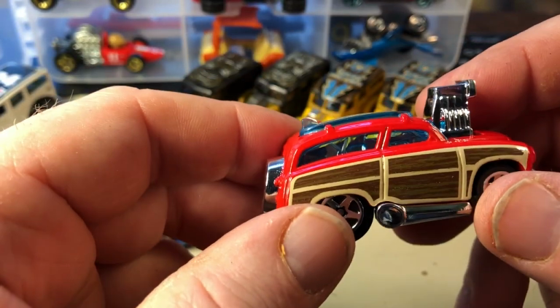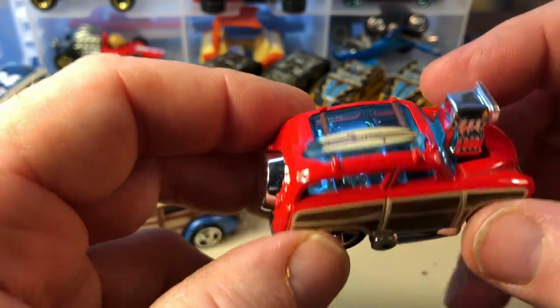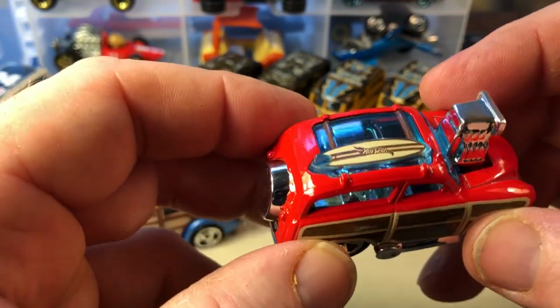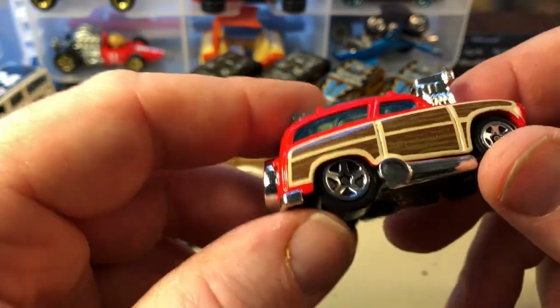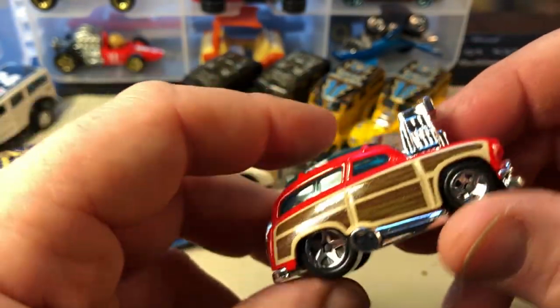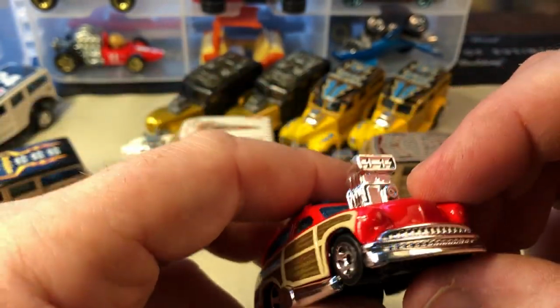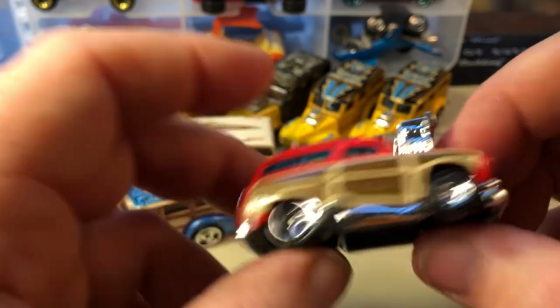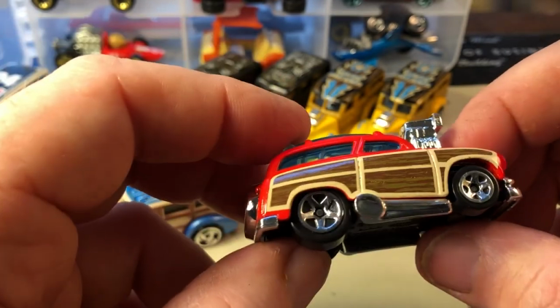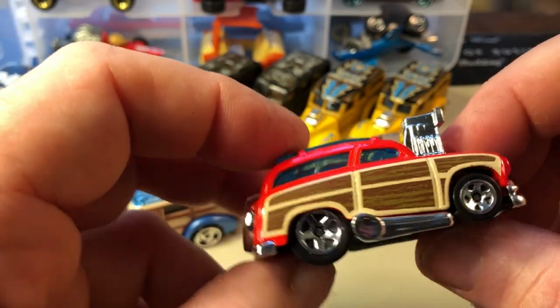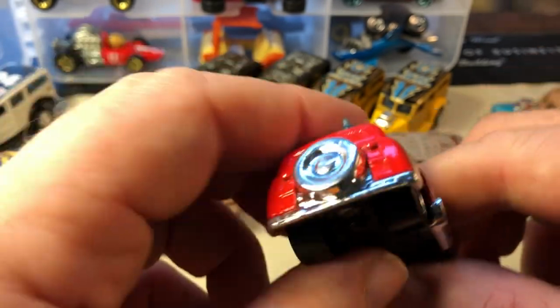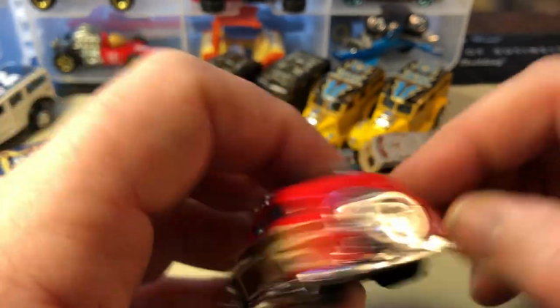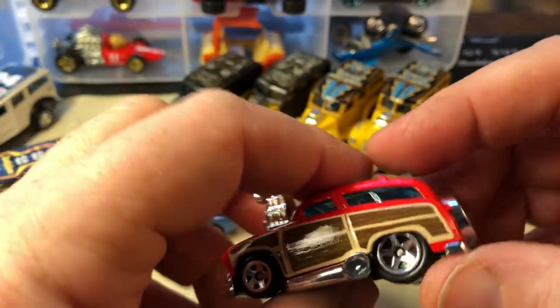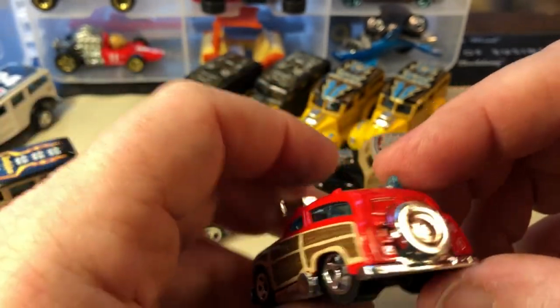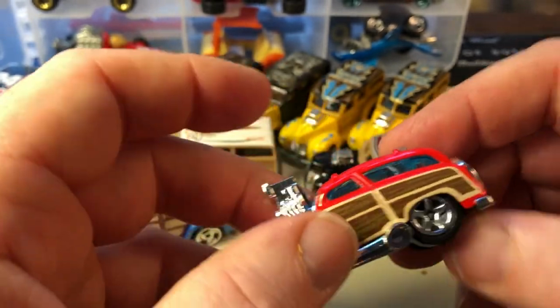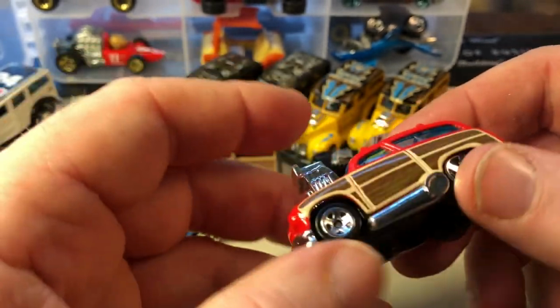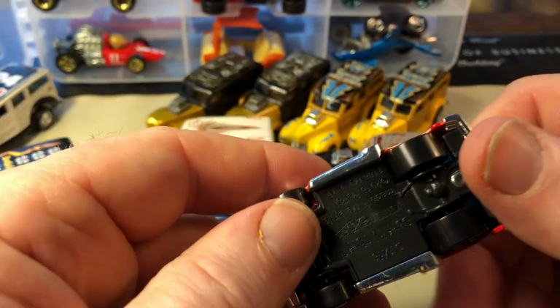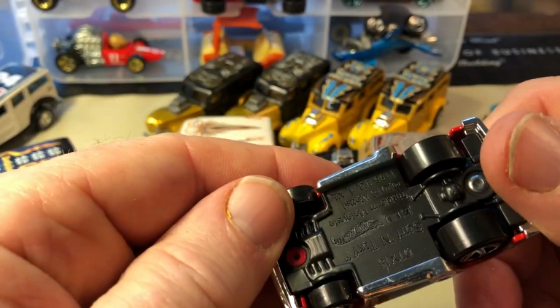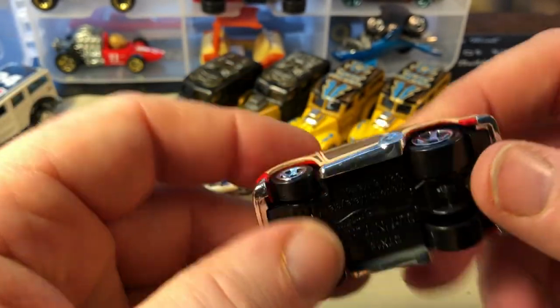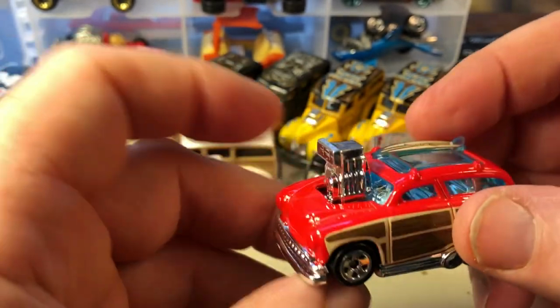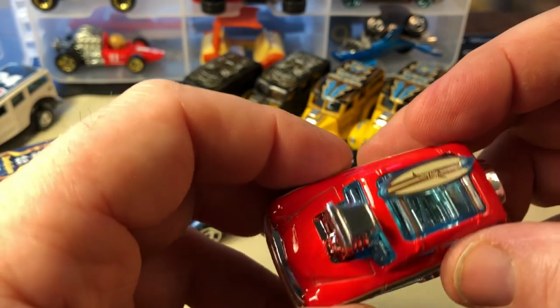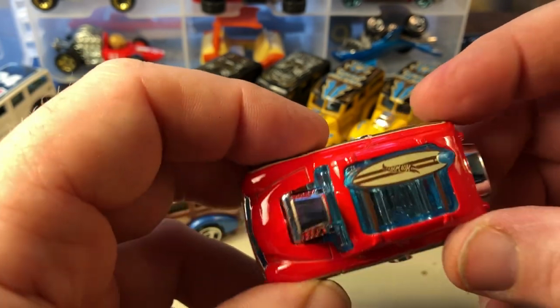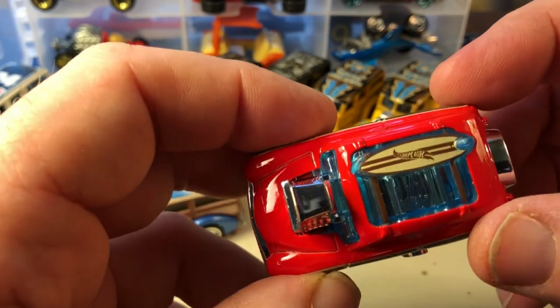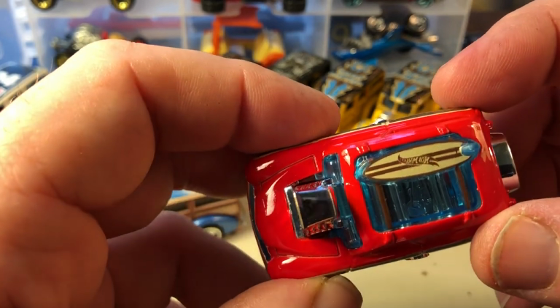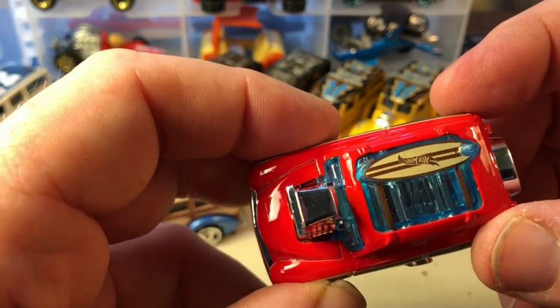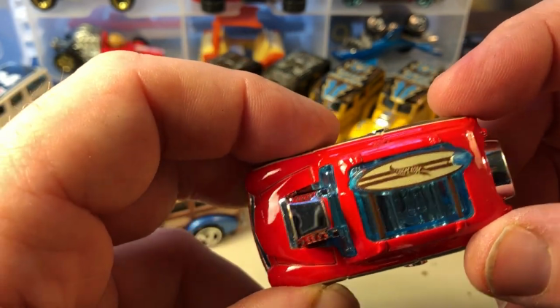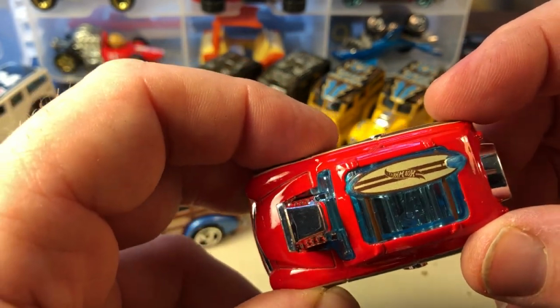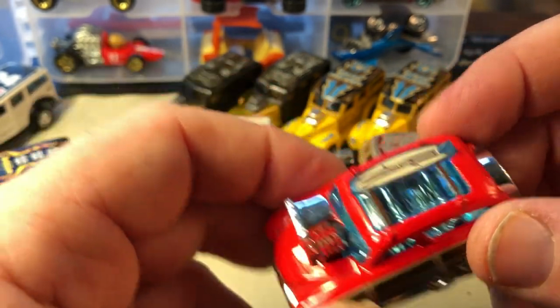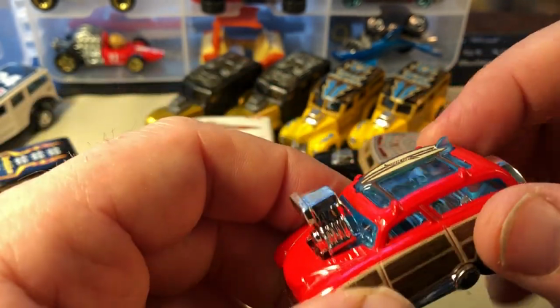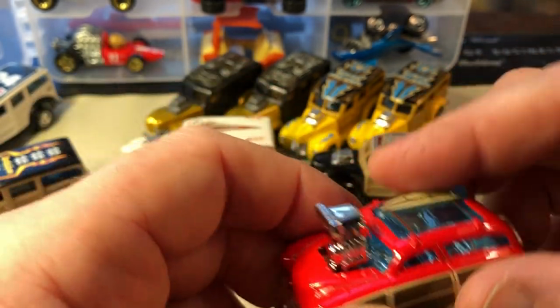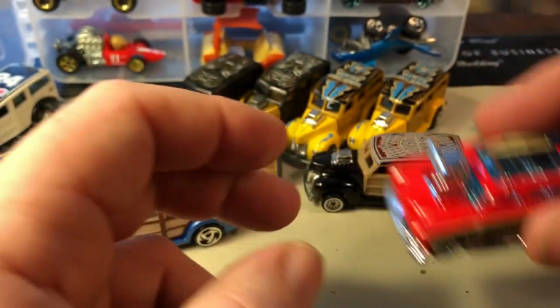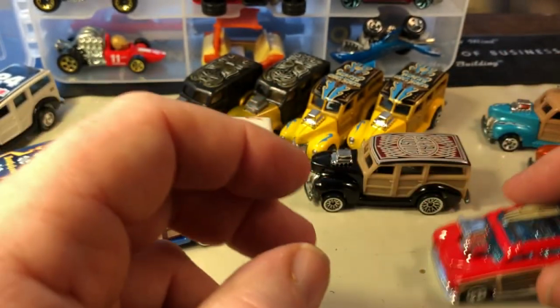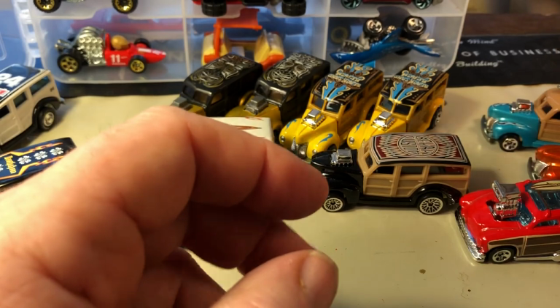This one right here is a tuned version, which I thought was neat because I just got this one last year. It does have a surfboard, but it's not removable — it's molded in there.